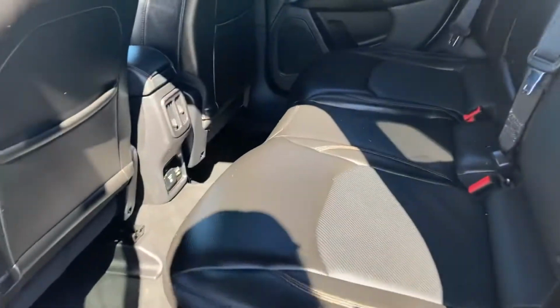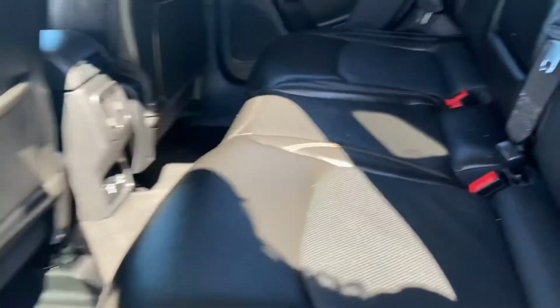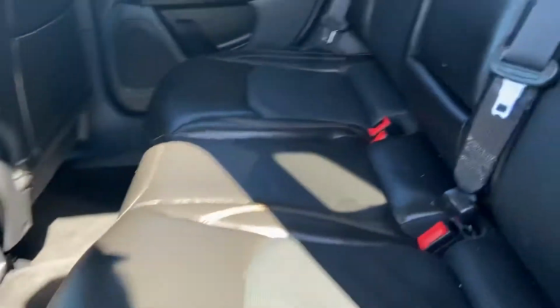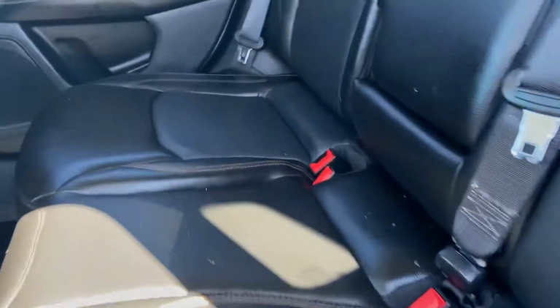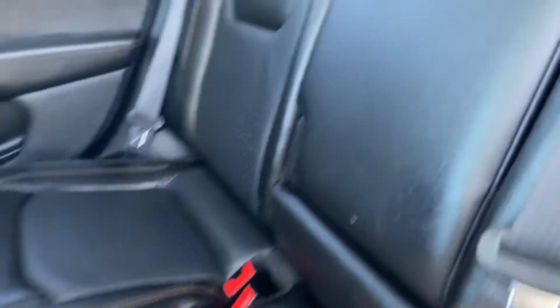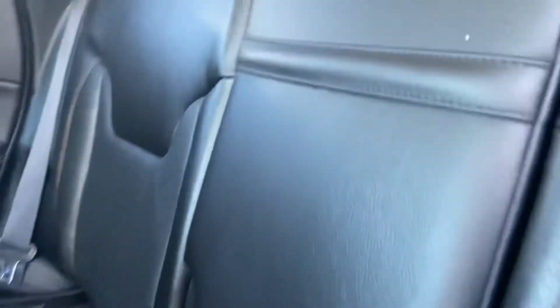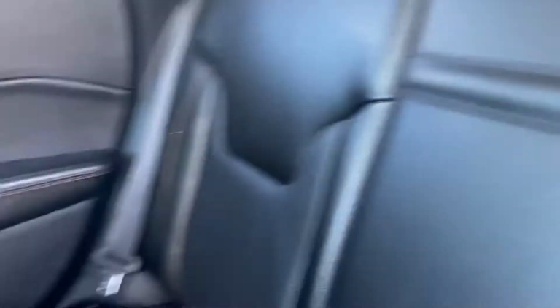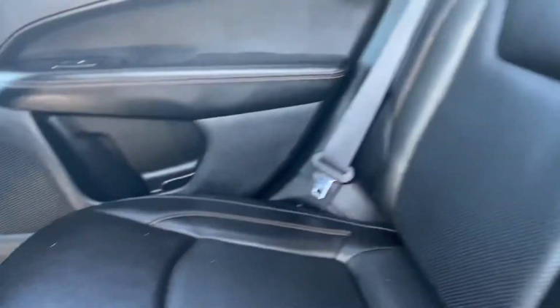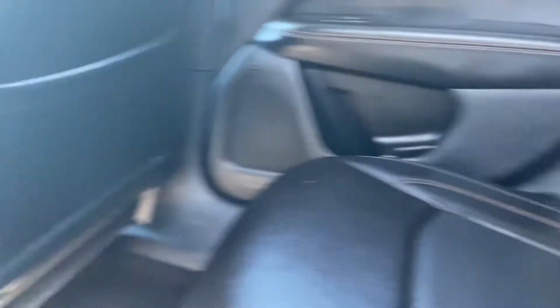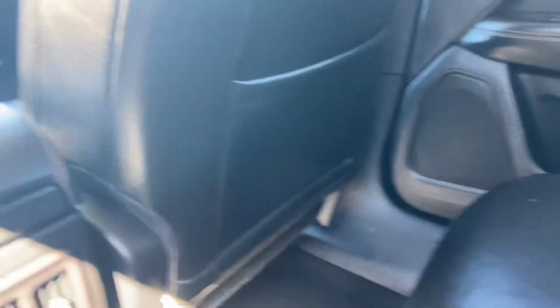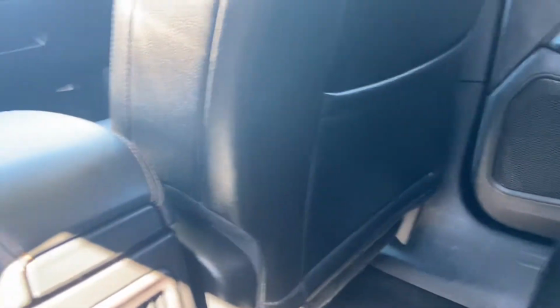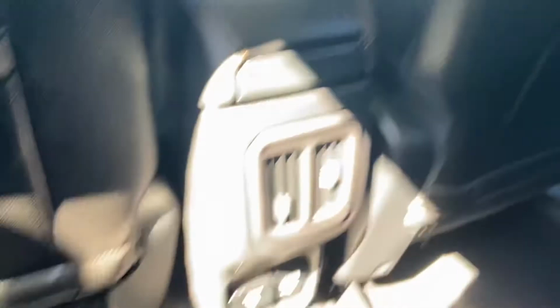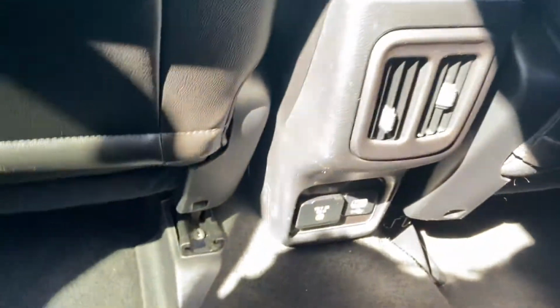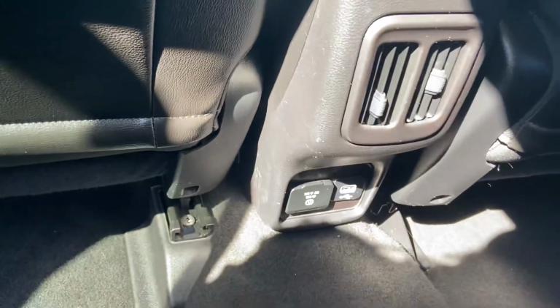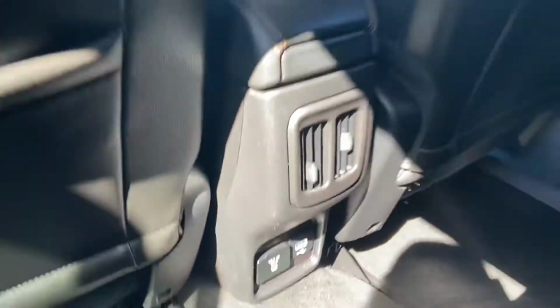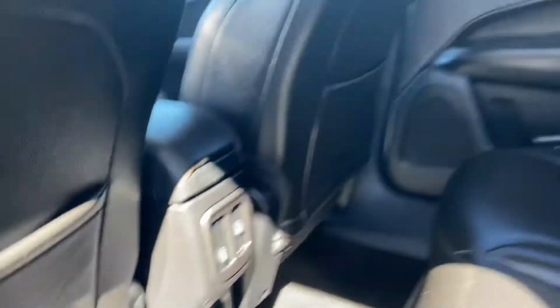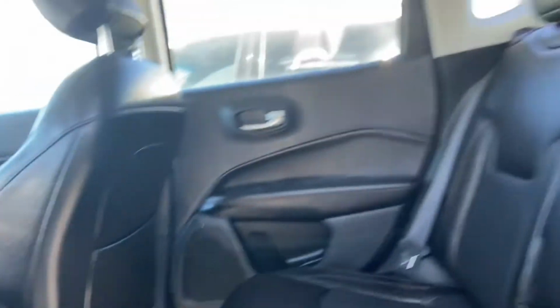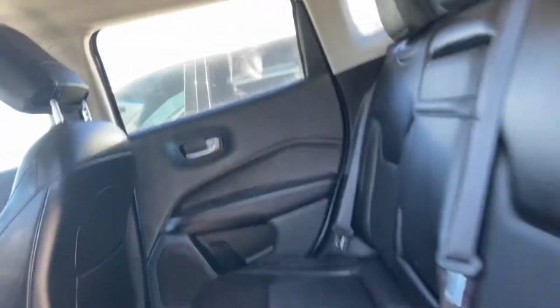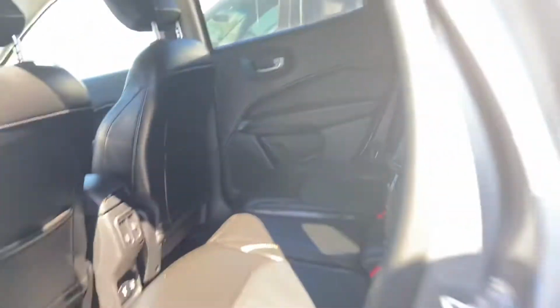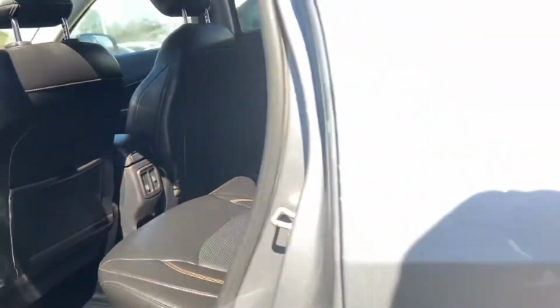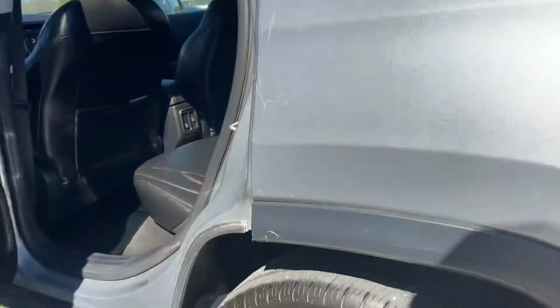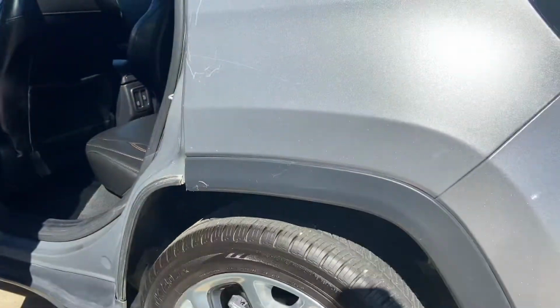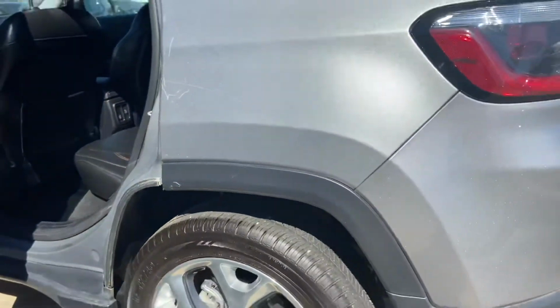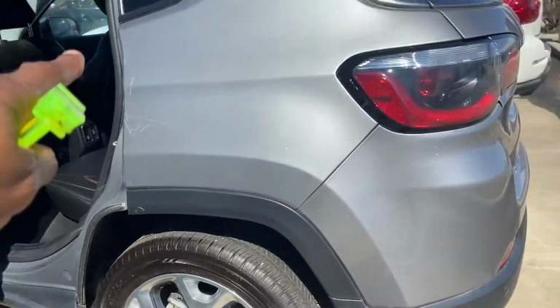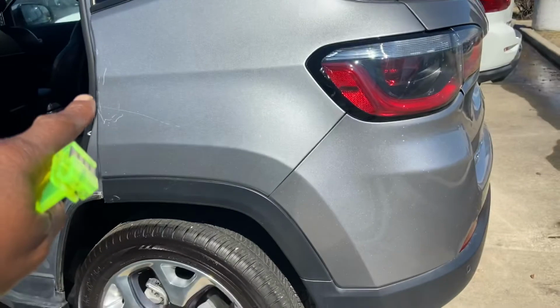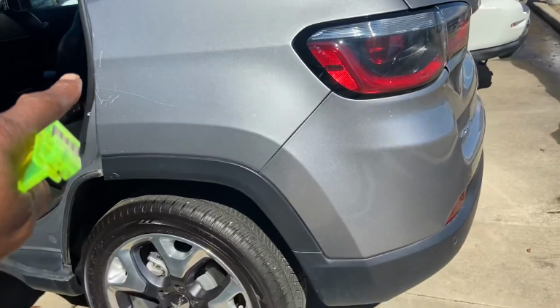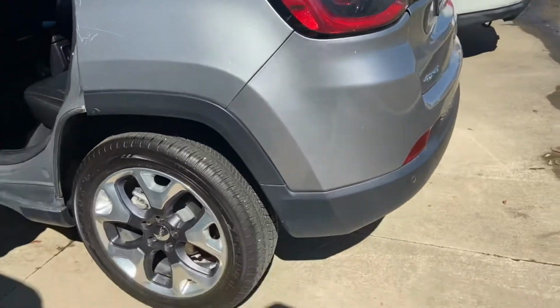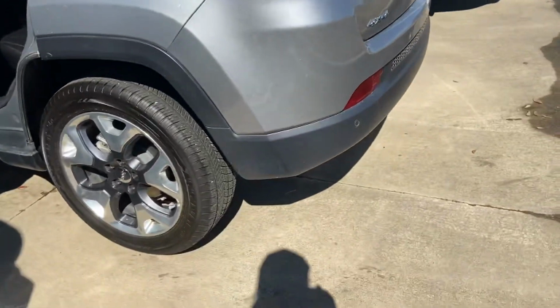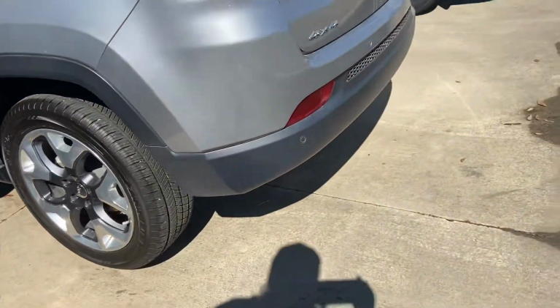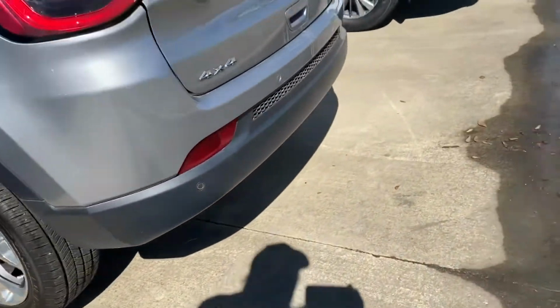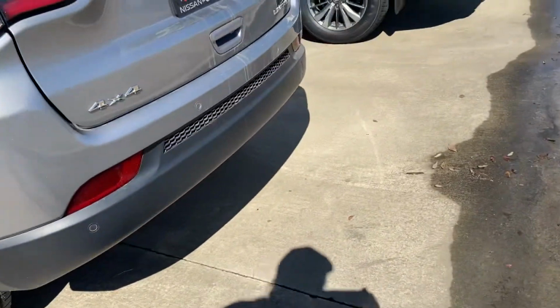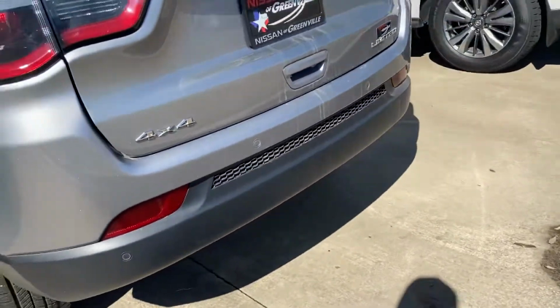Back seat looks like no one ever sat back here. You do have your phone charger down there as well. There is a little cosmetic issue right there, but other than that, I see nothing else wrong with it.